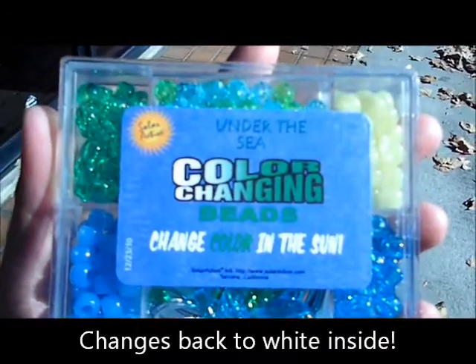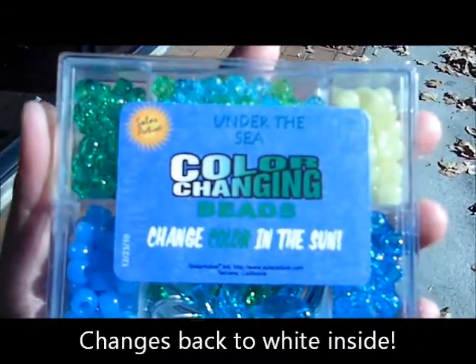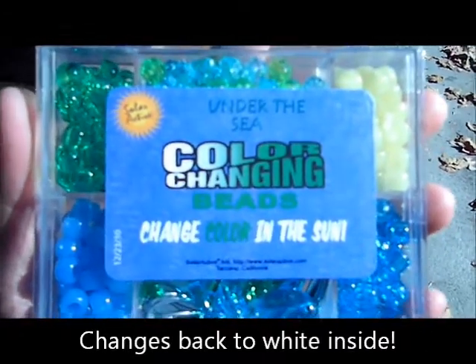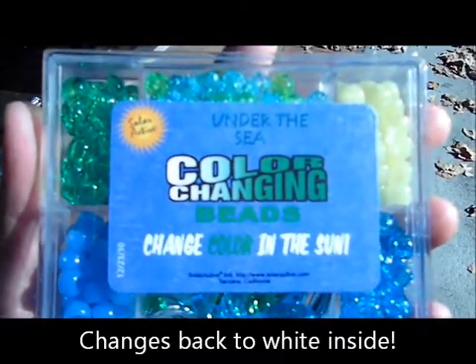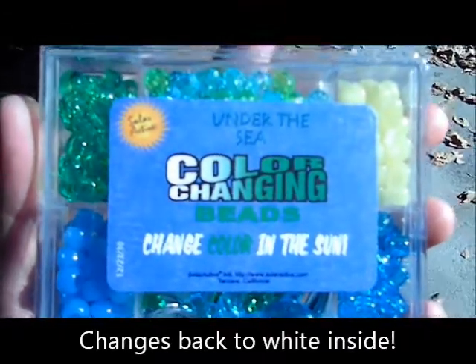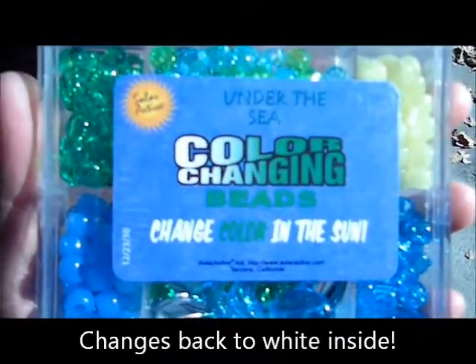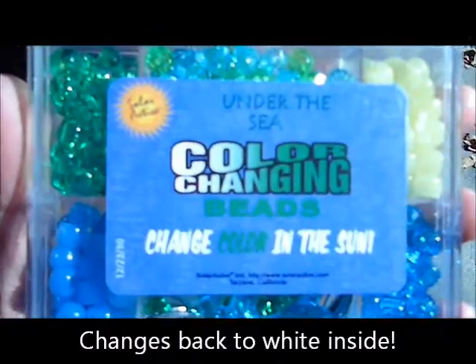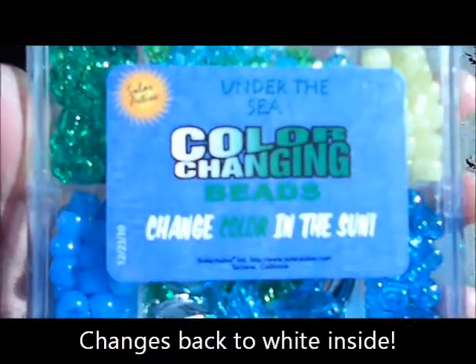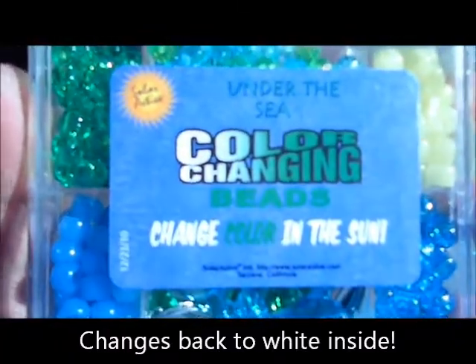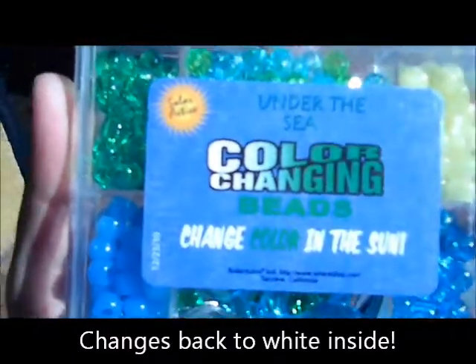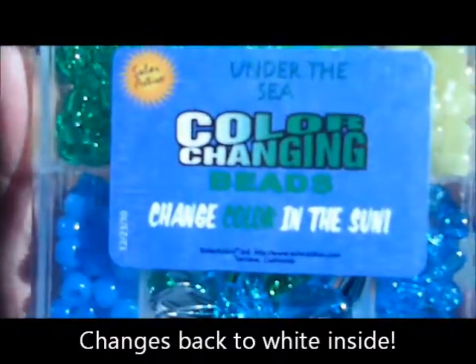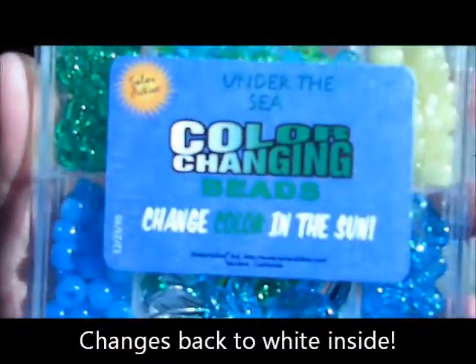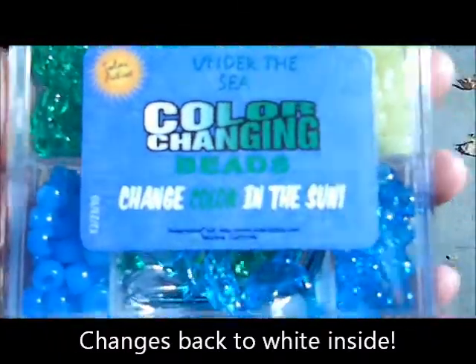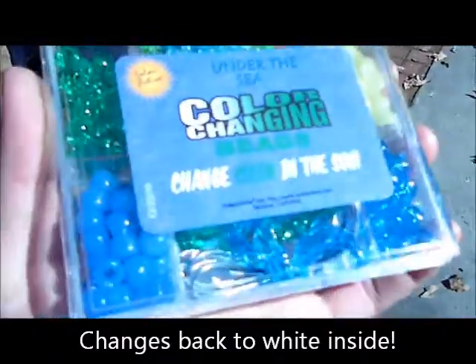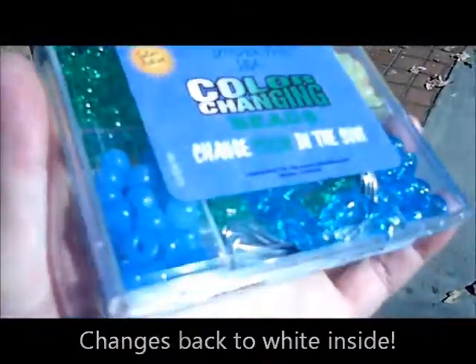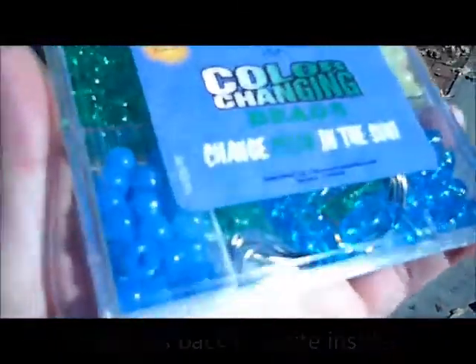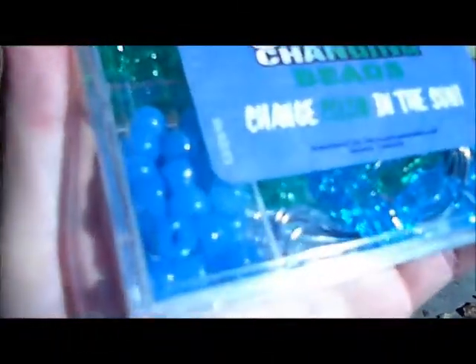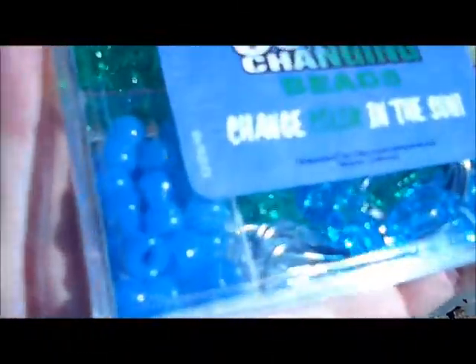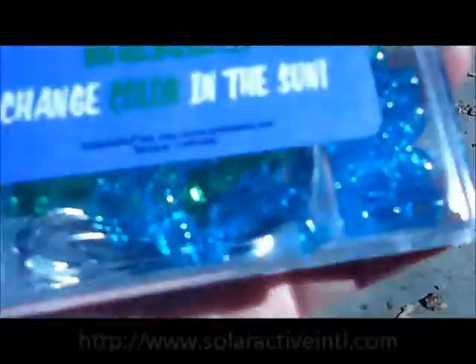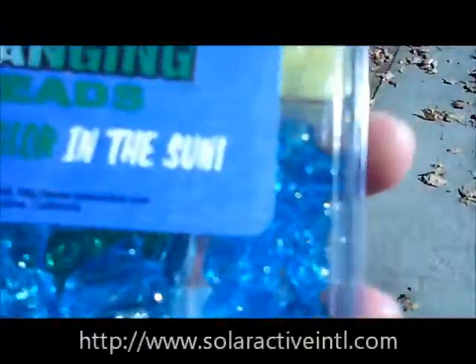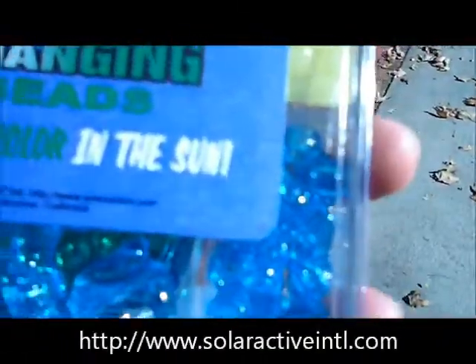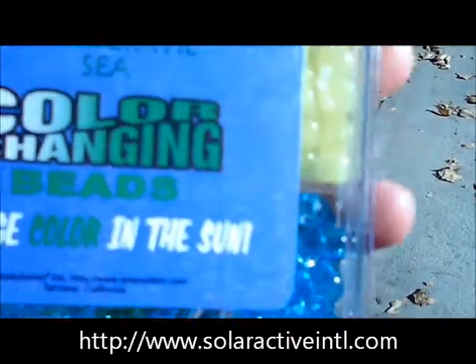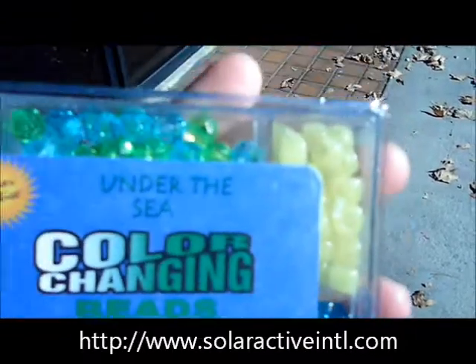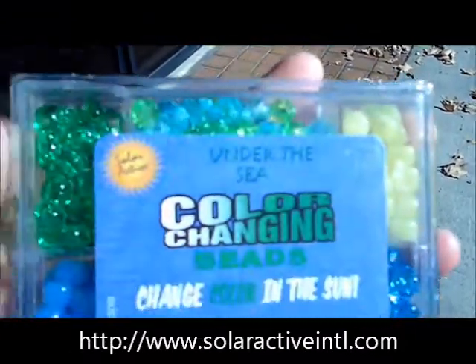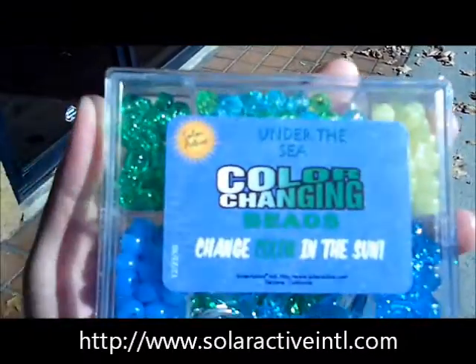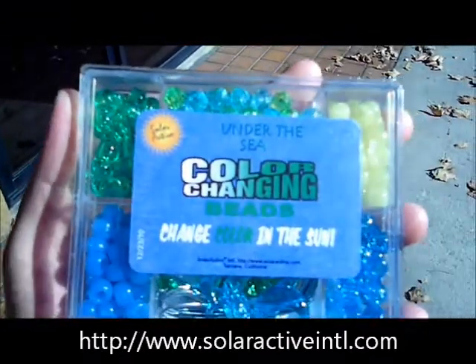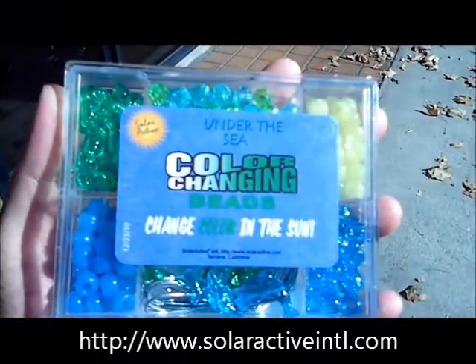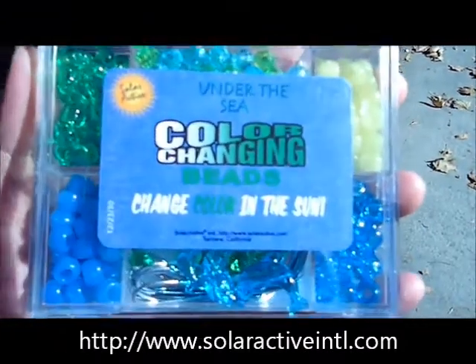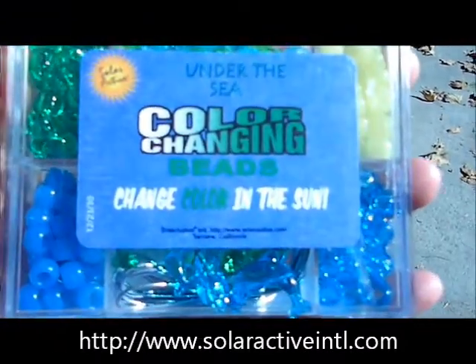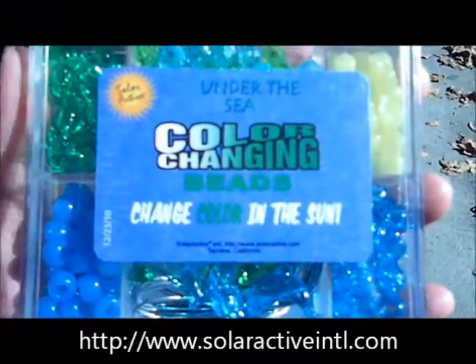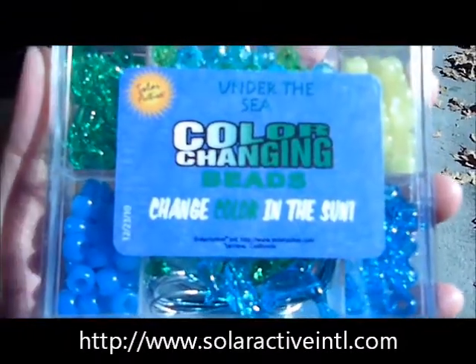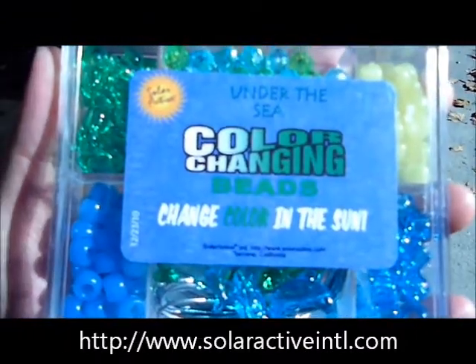You can find these on our website, solaractiveintl.com. We also offer wholesale for different stores and many other products that change color in the sun.